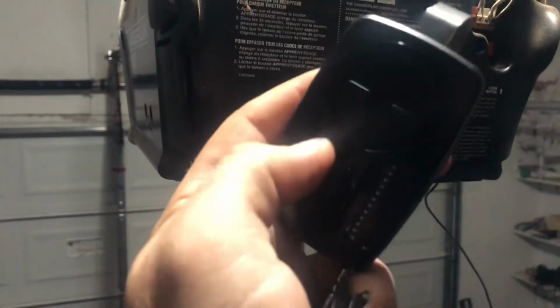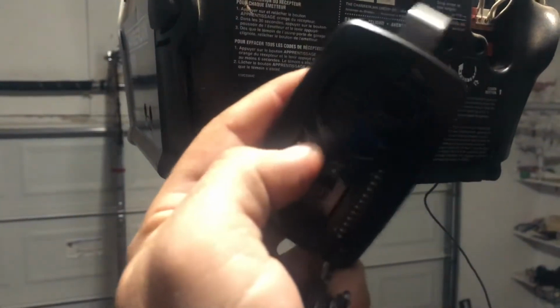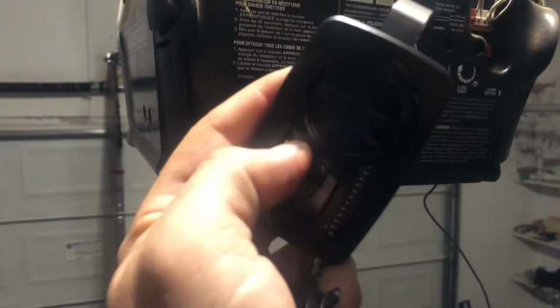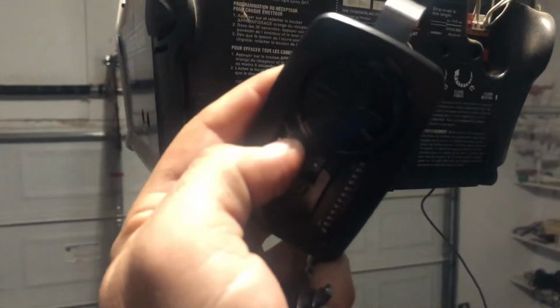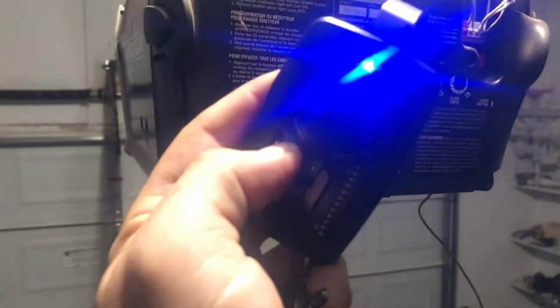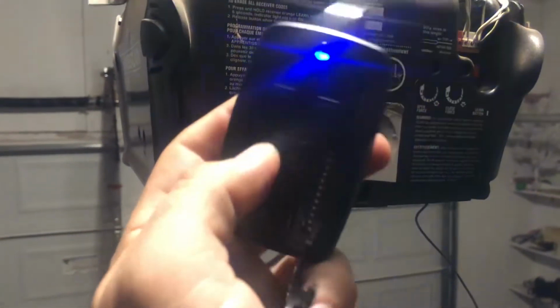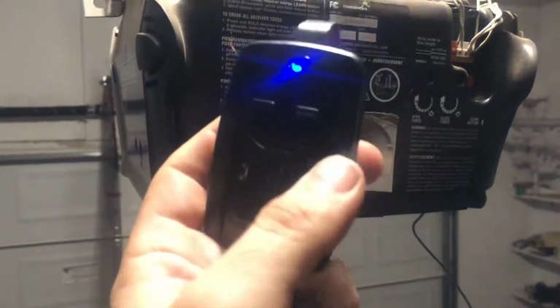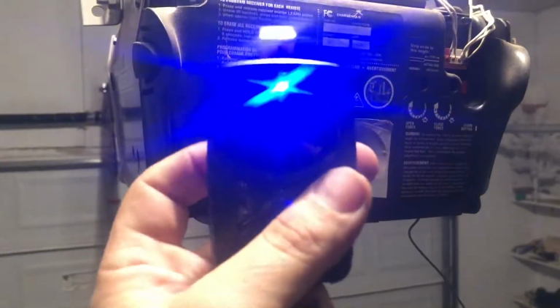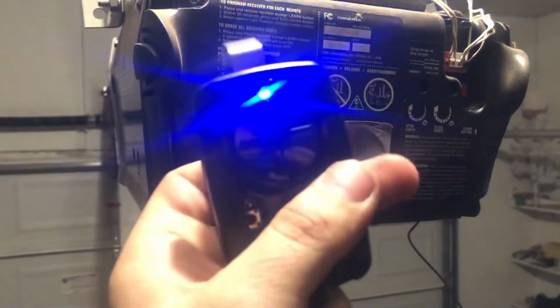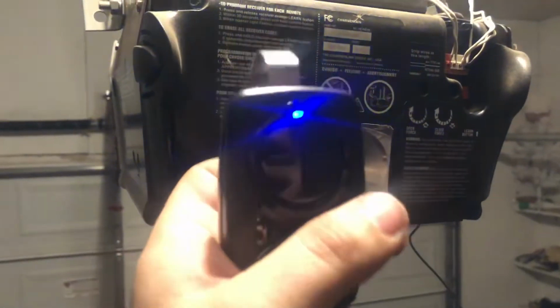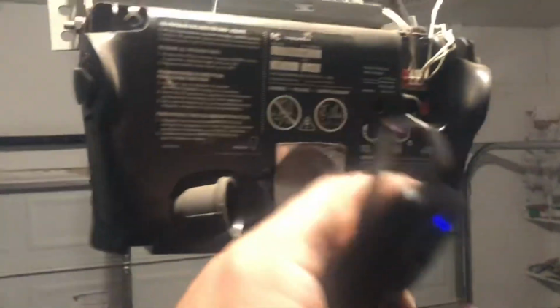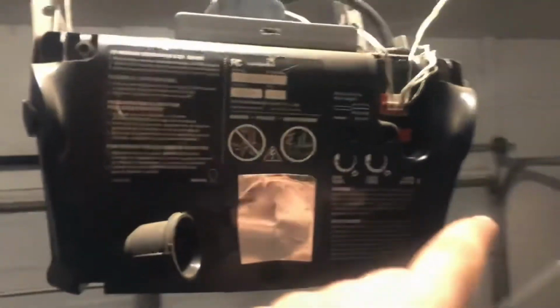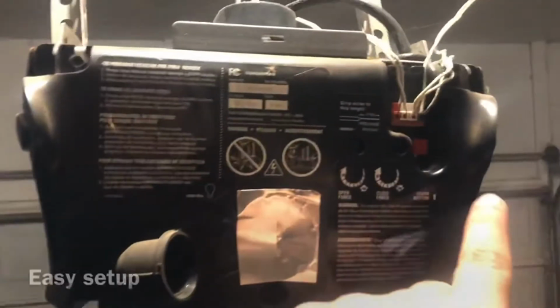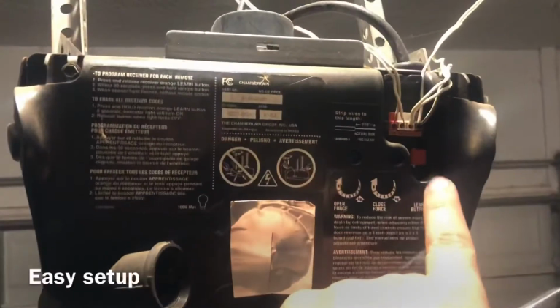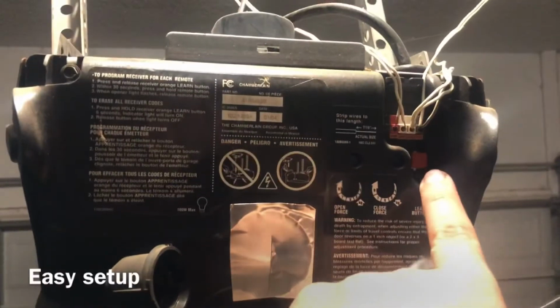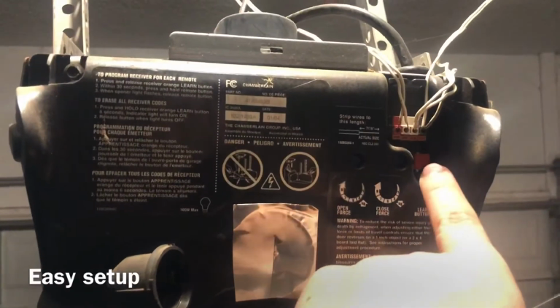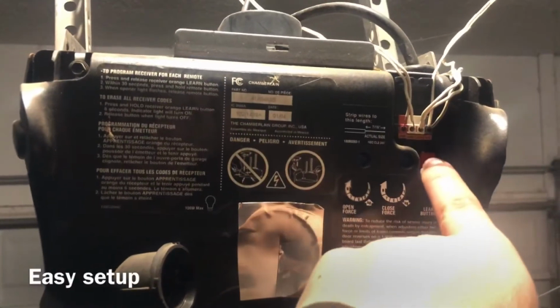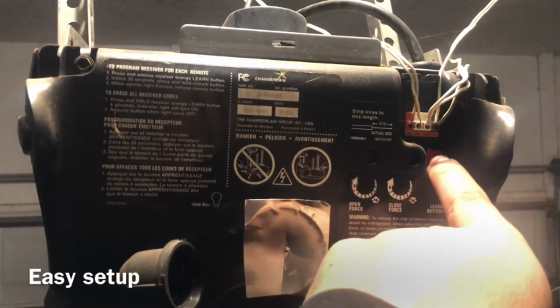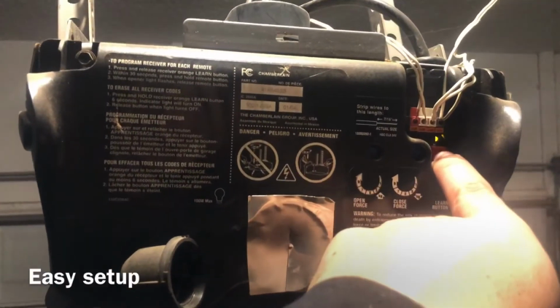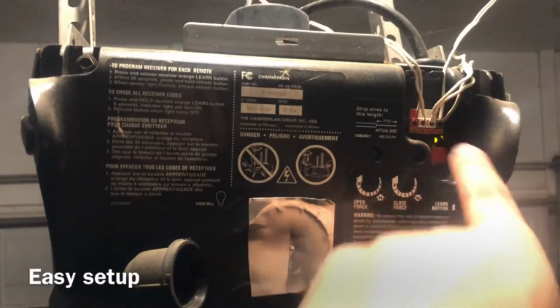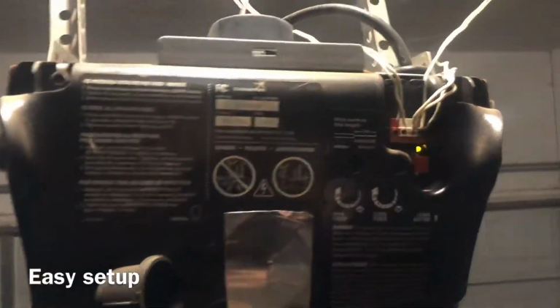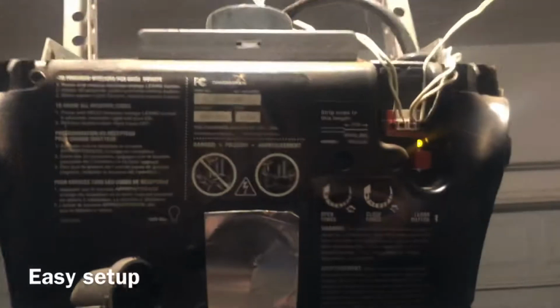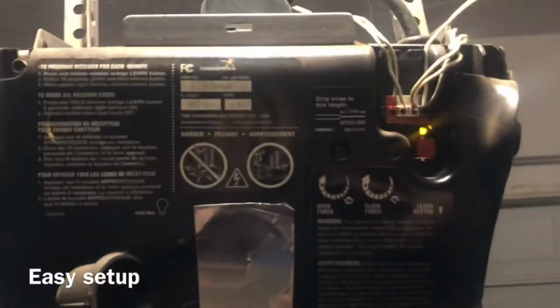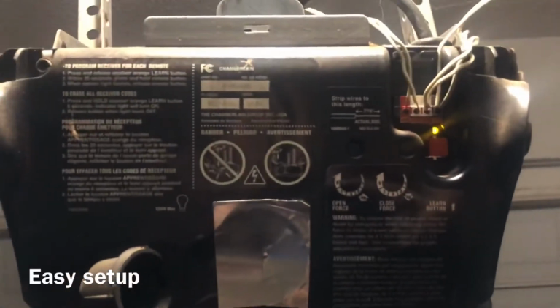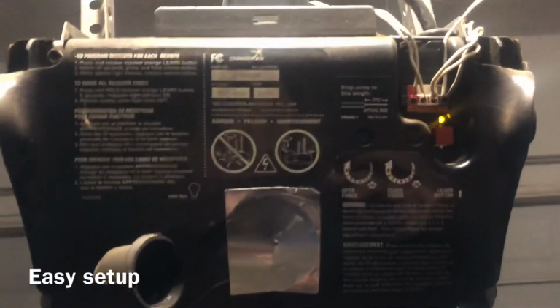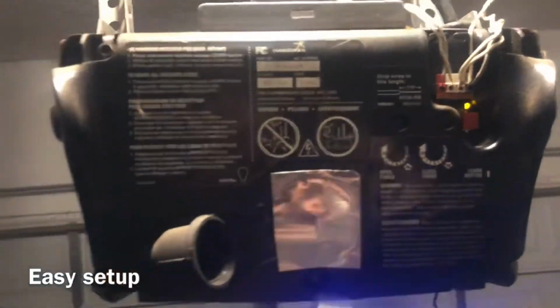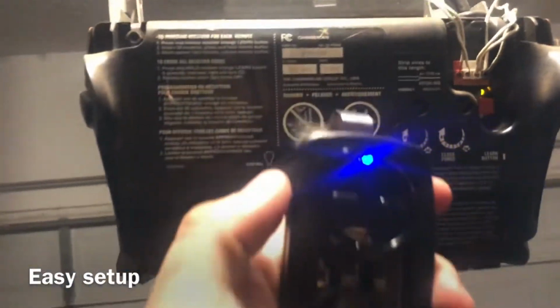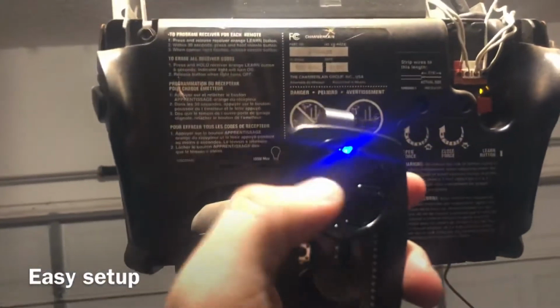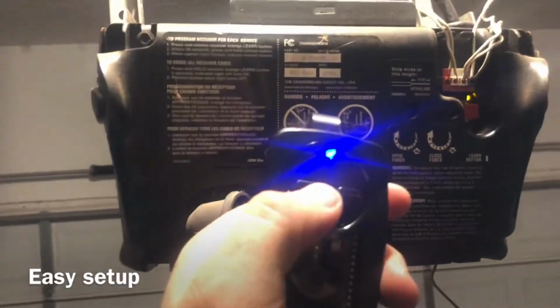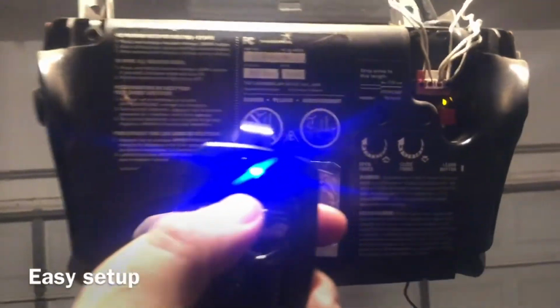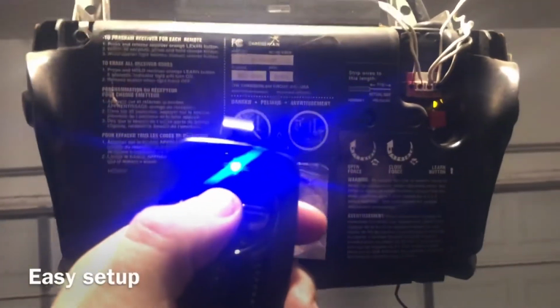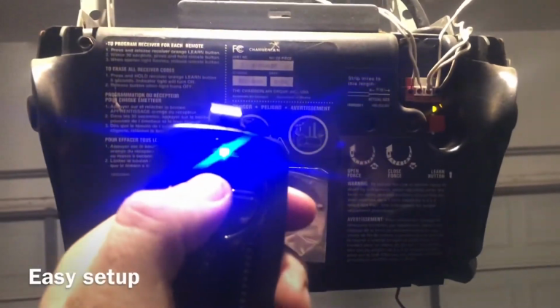Once you see that blue light, go to your garage door opener, press the learn button, and then just start clicking until it recognizes it.